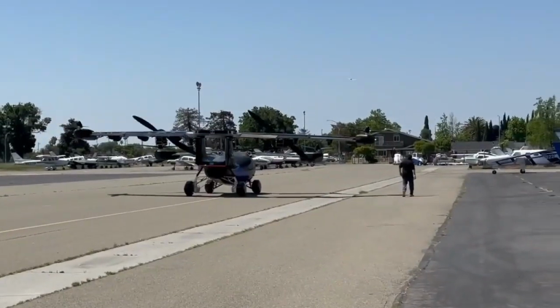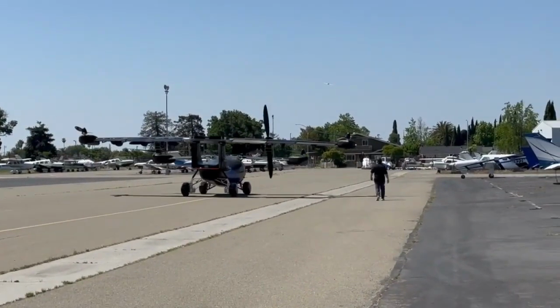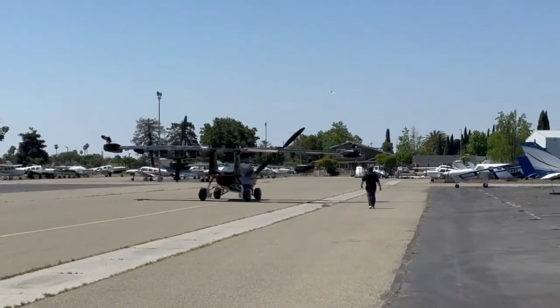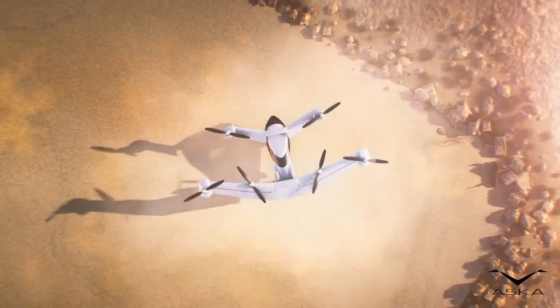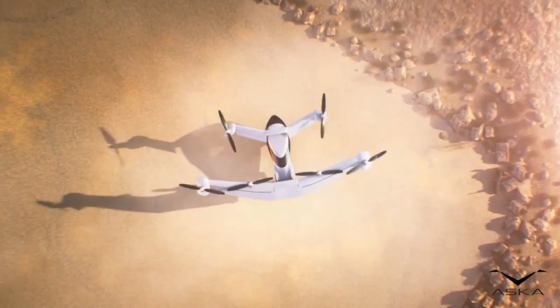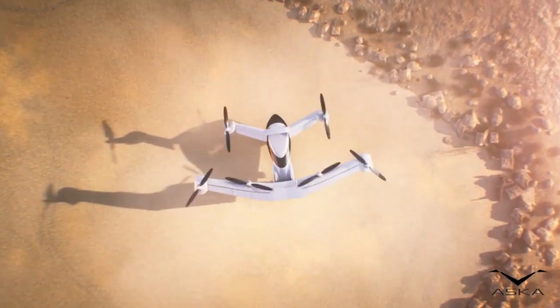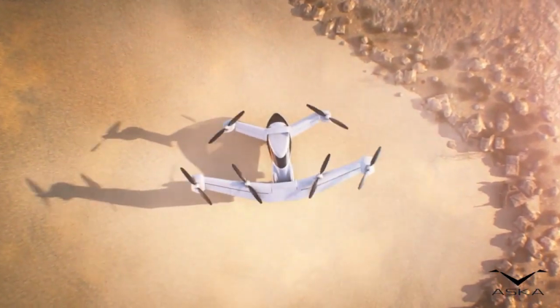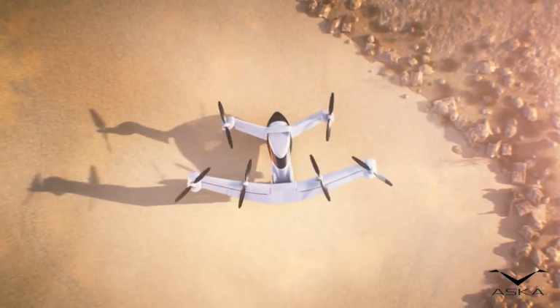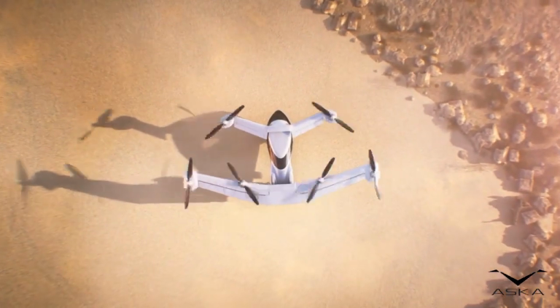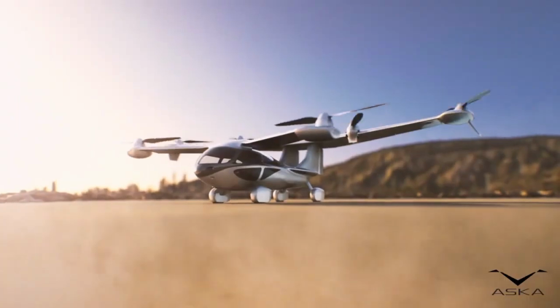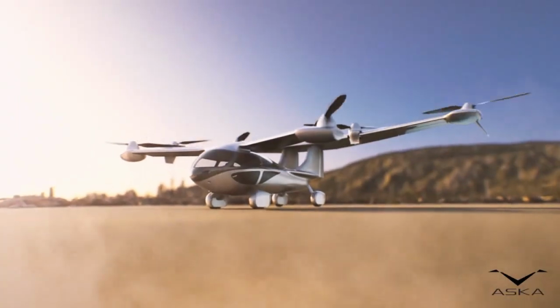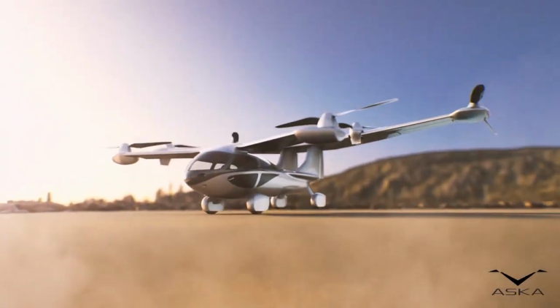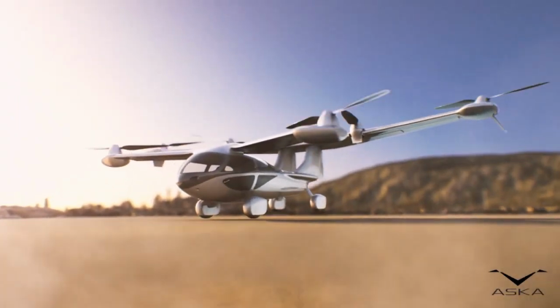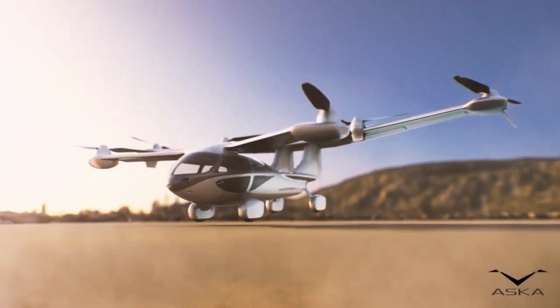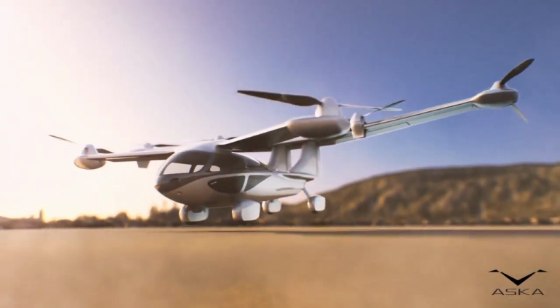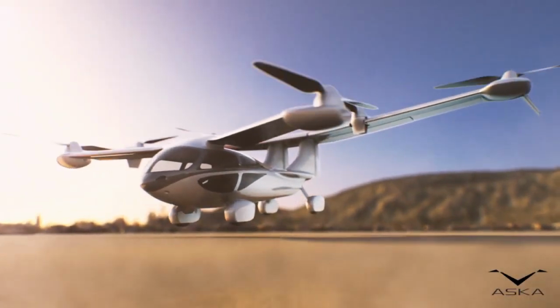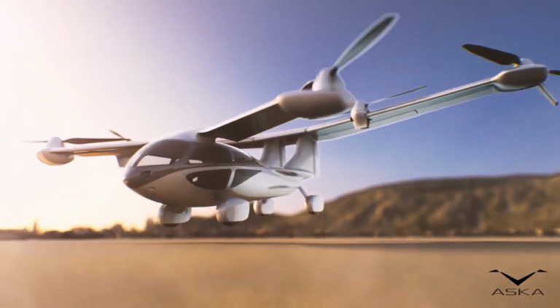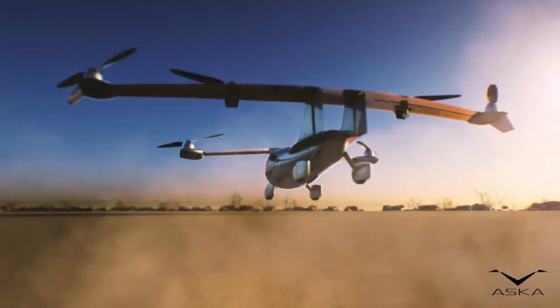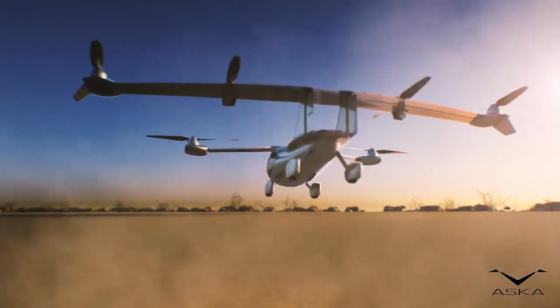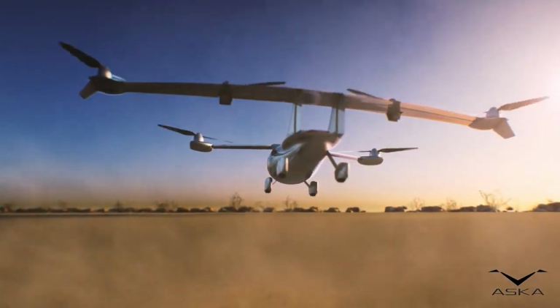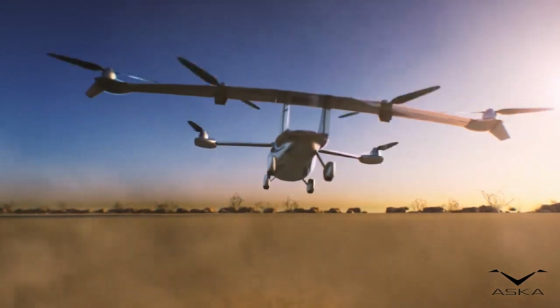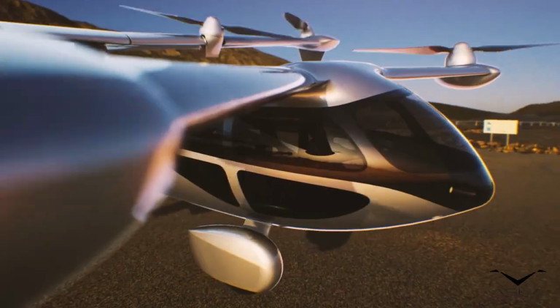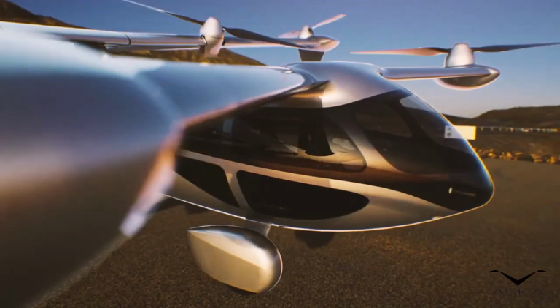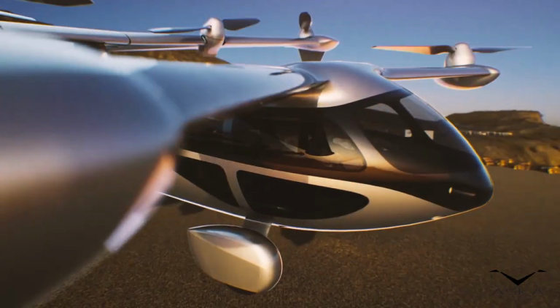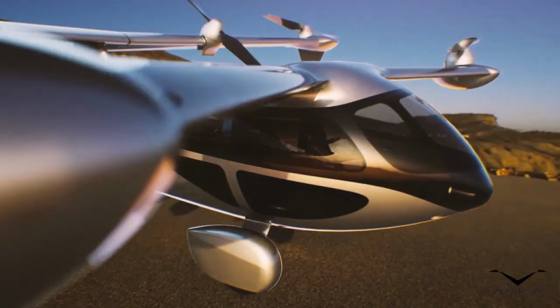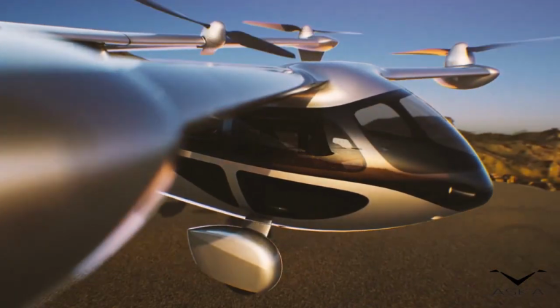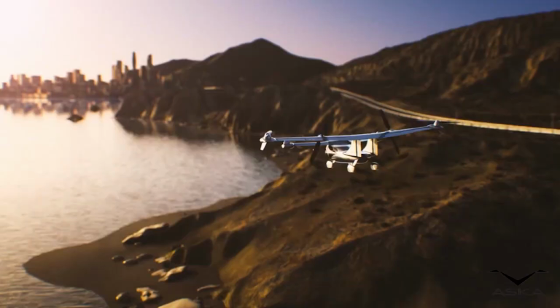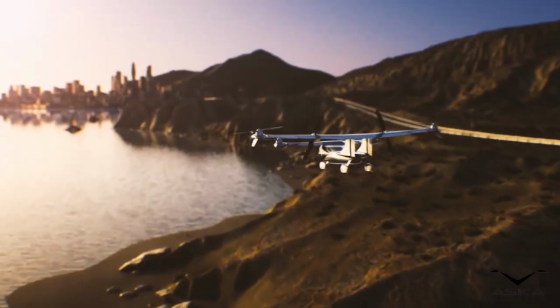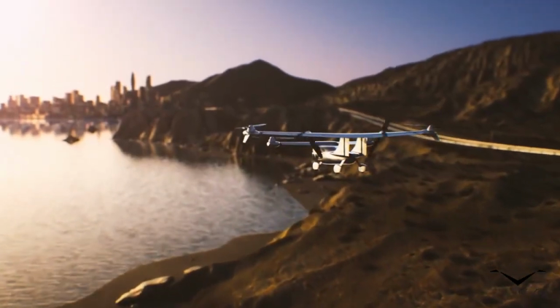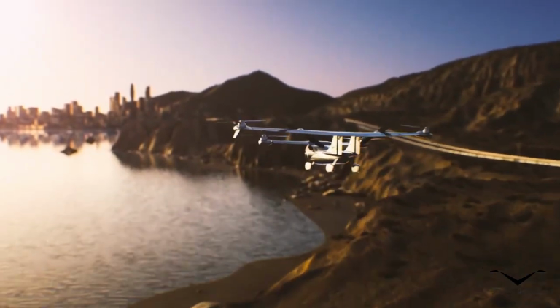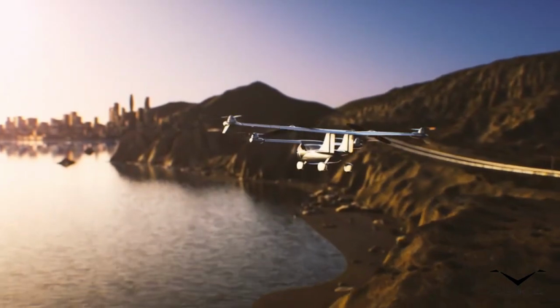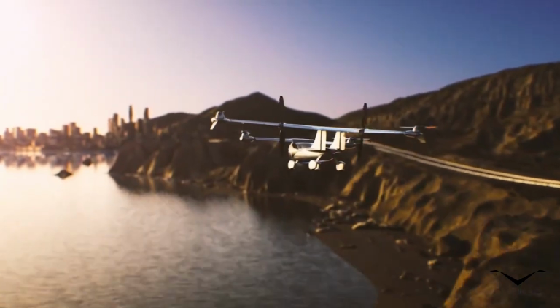The ASKA A5 is also the world's first flying car to receive authorization to drive on public roads from the United States Department of Motor Vehicles. It has successfully conducted more than 300 miles of road testing around Silicon Valley with a DMV number plate. While not yet approved for public sale and use, the A5 demonstrates that practical, consumer-oriented flying cars are on the horizon.